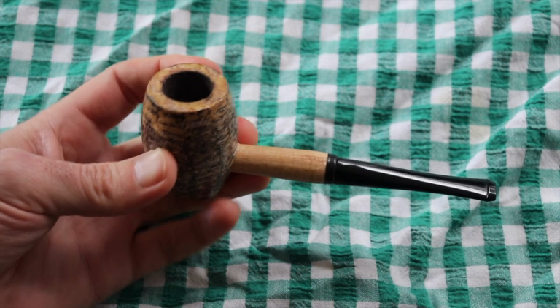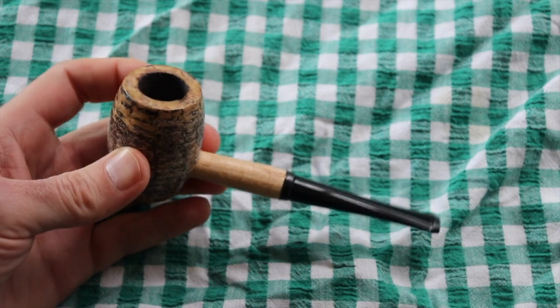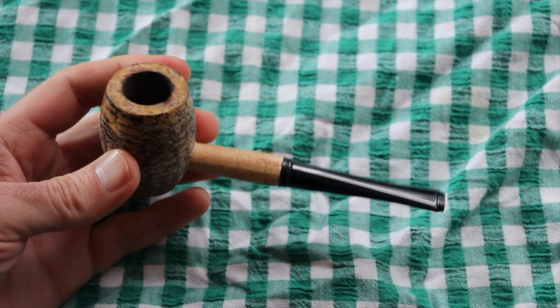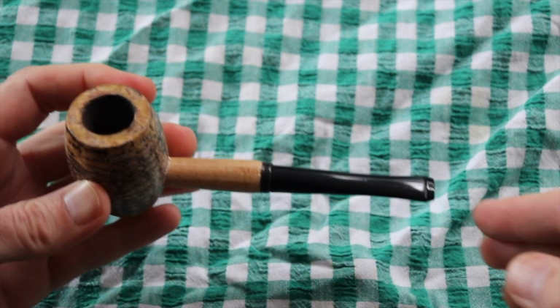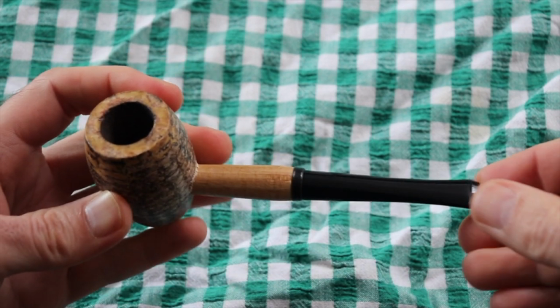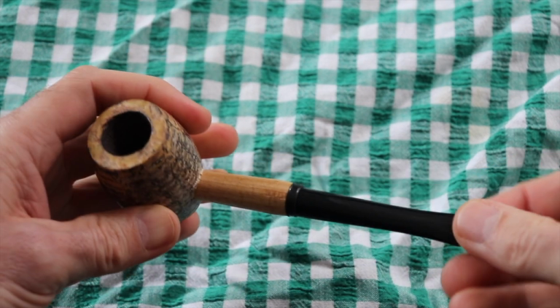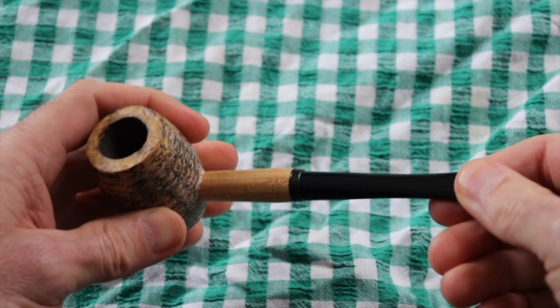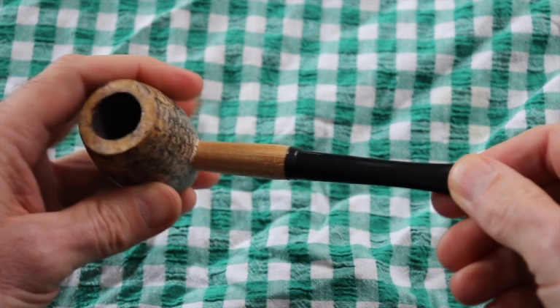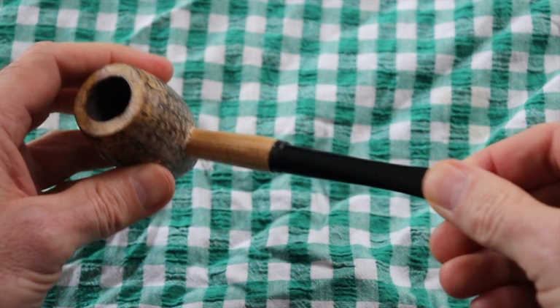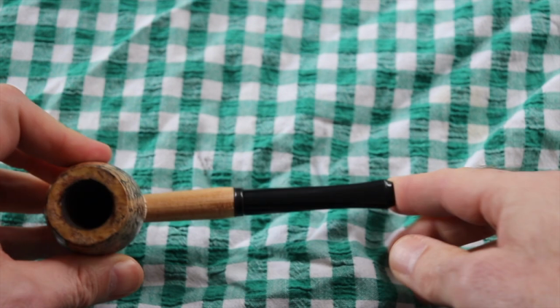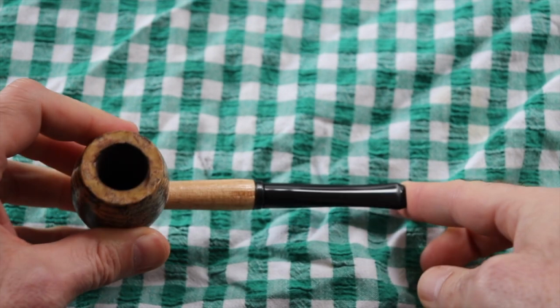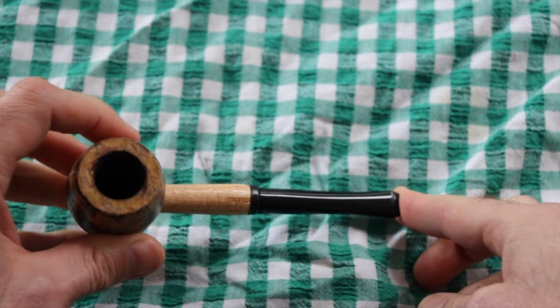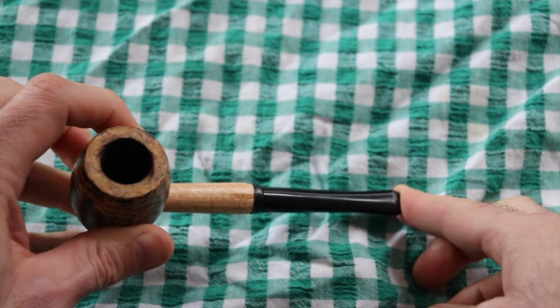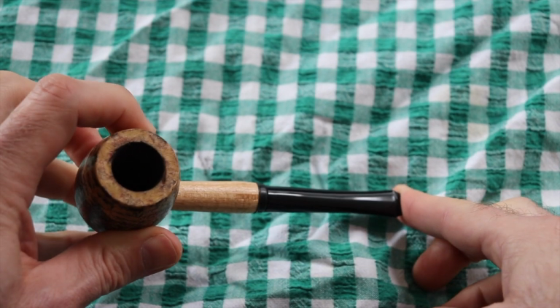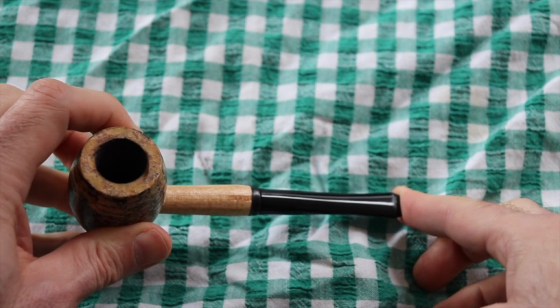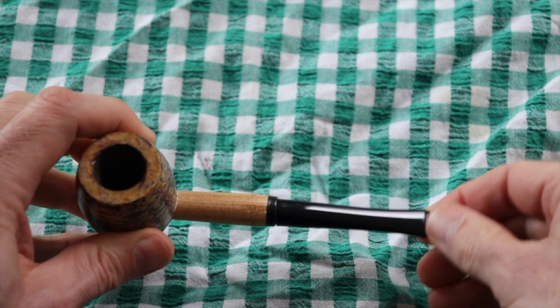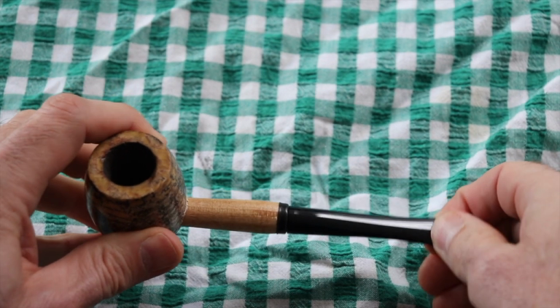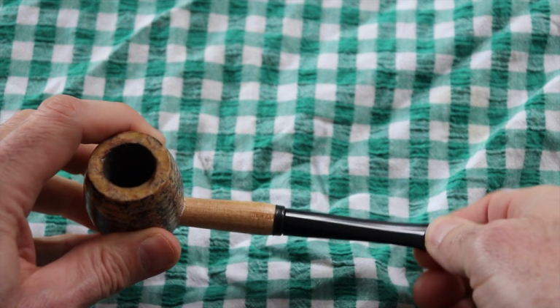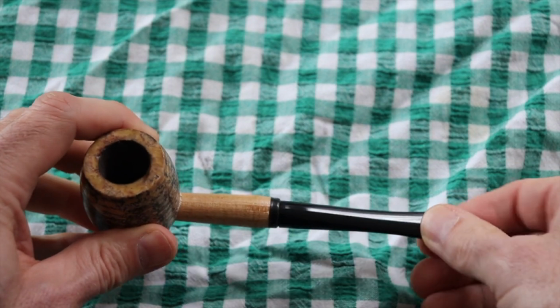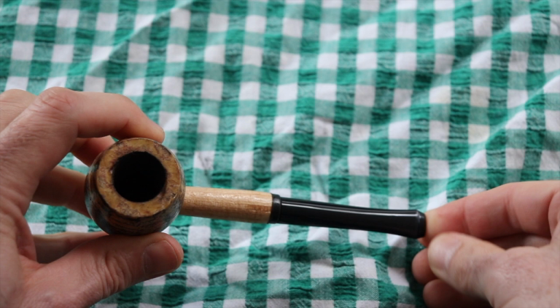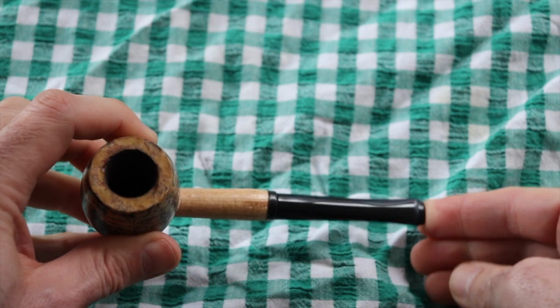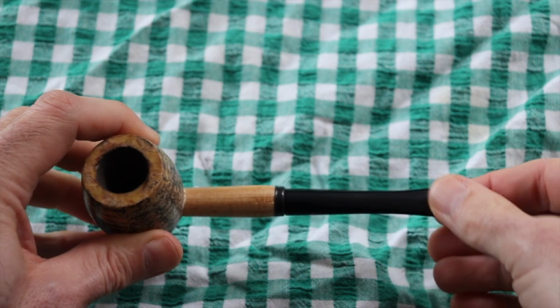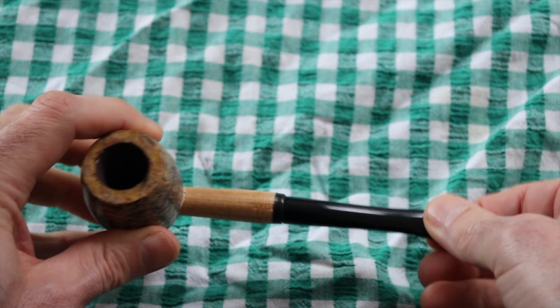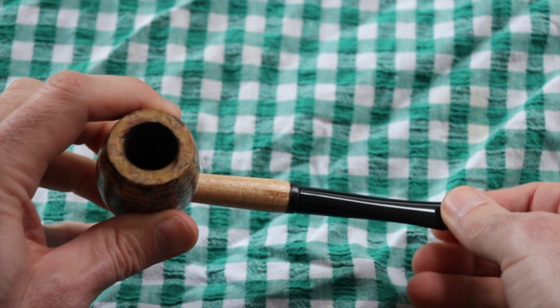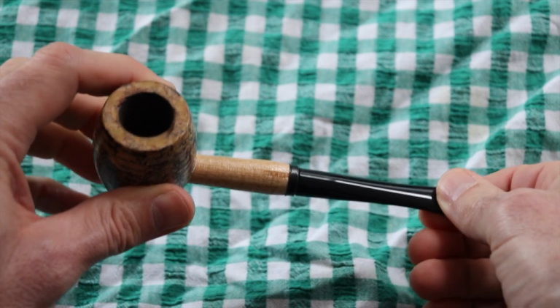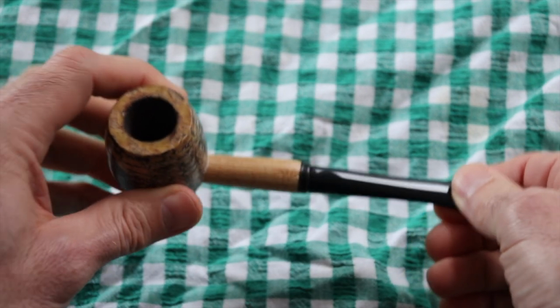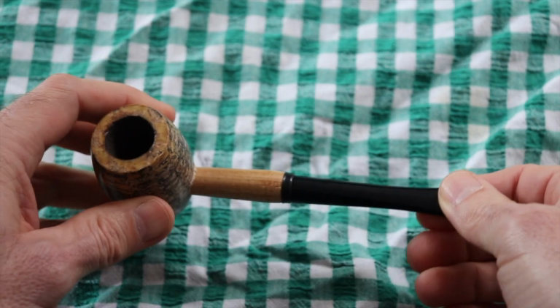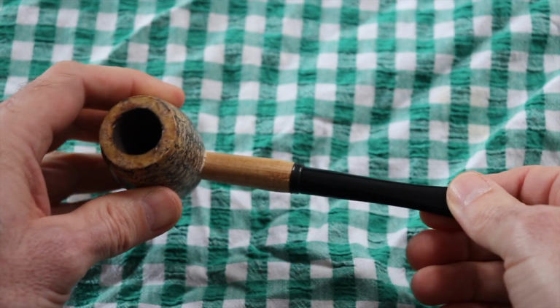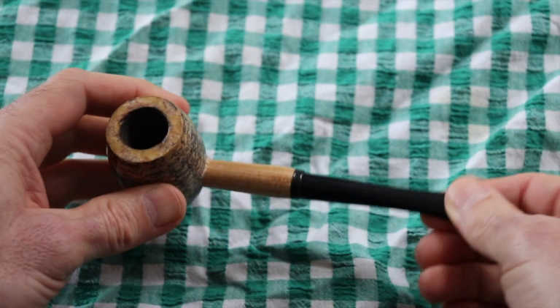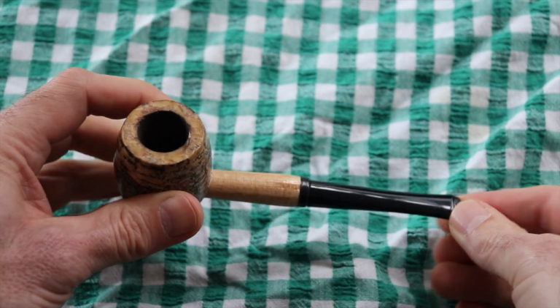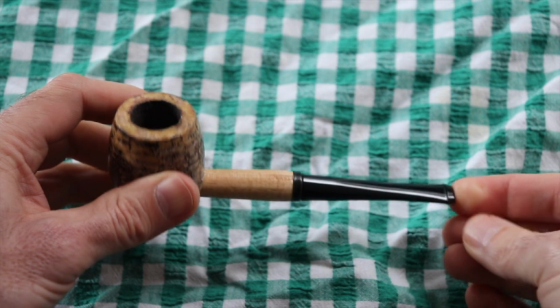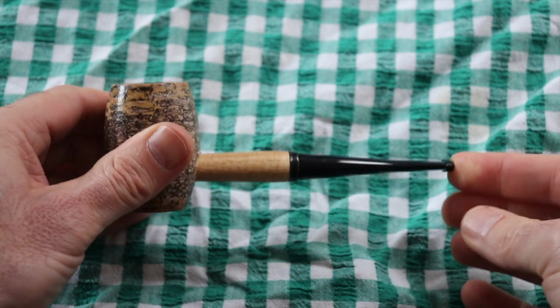A lot of people say bad things about the plastic bit that comes with these, especially when it's a black one. I did my usual shine it up with Kenorba wax trick so it looks good. I need a clencher so I think I'll be fine.